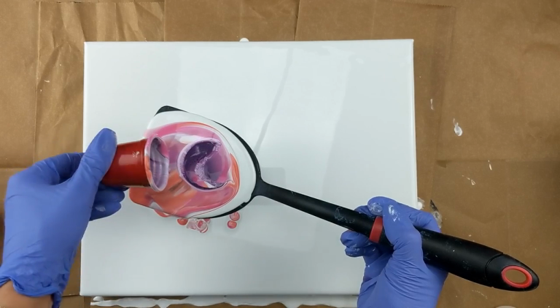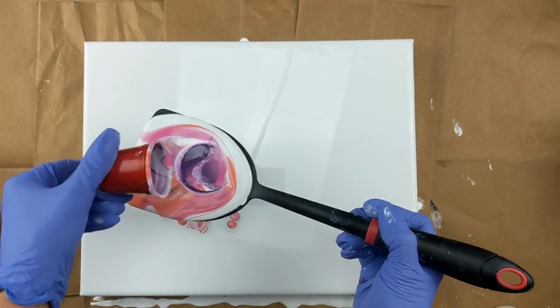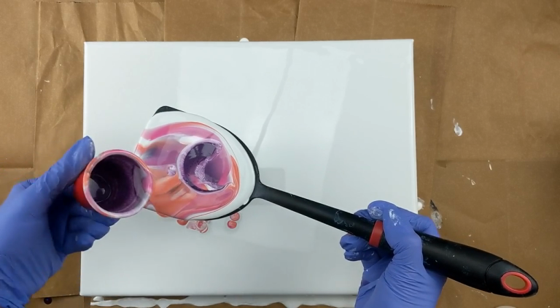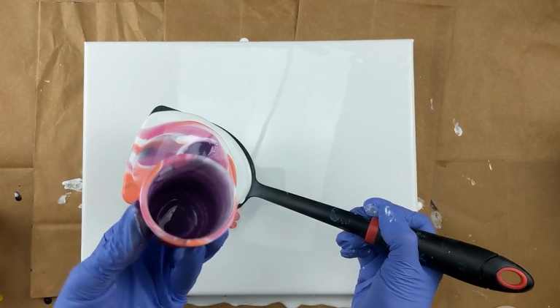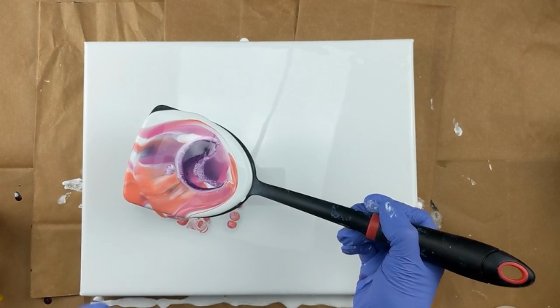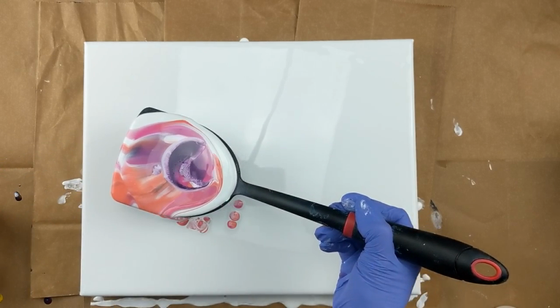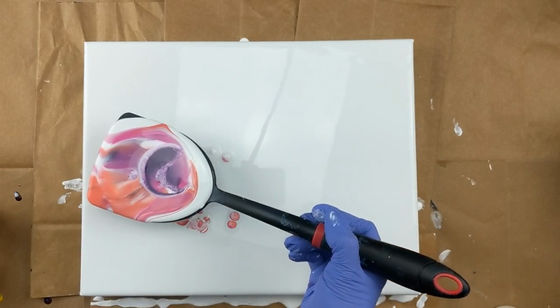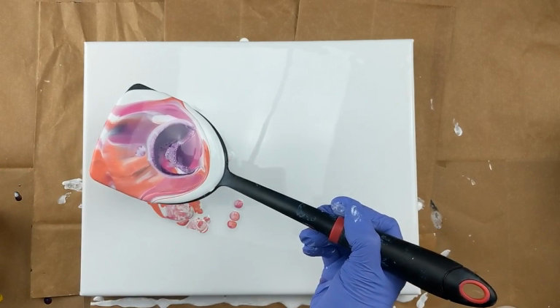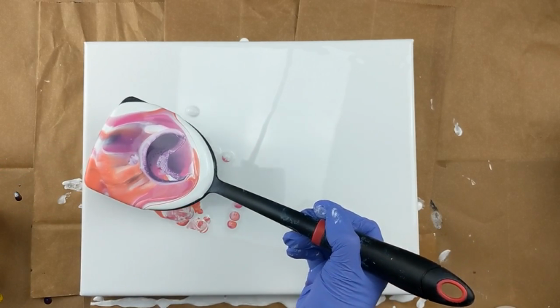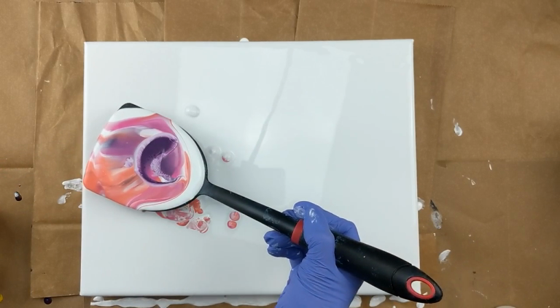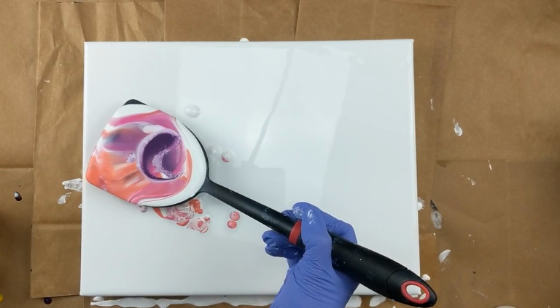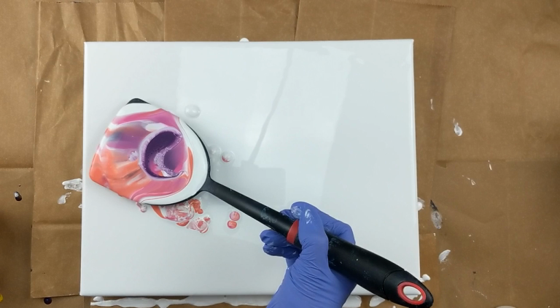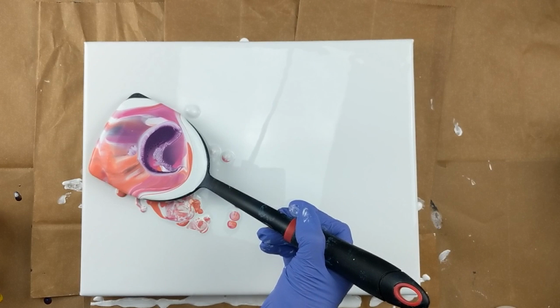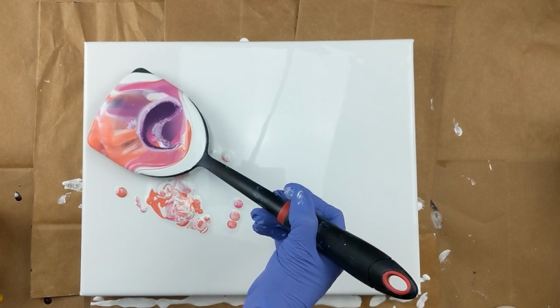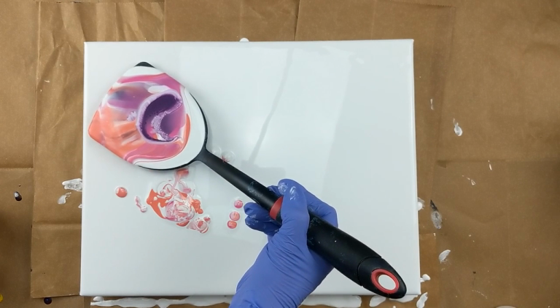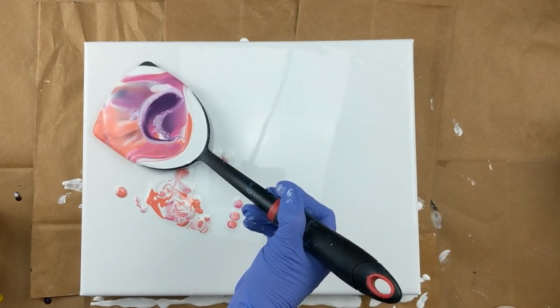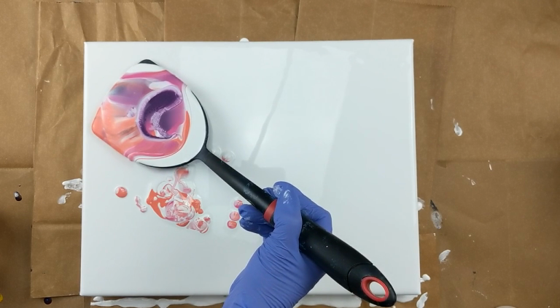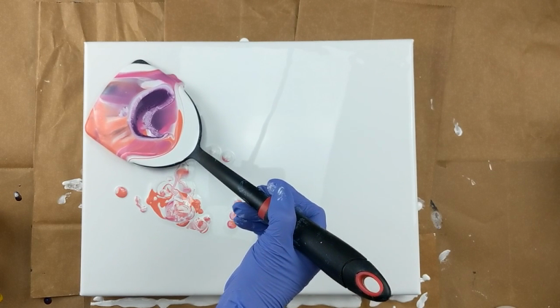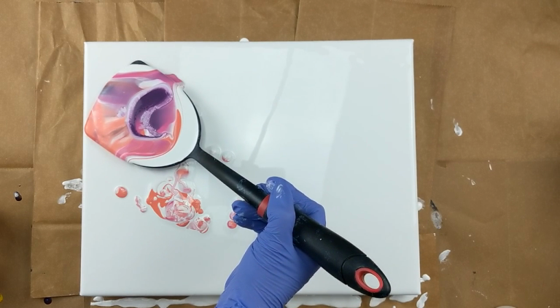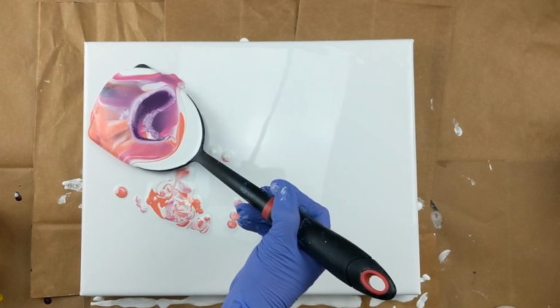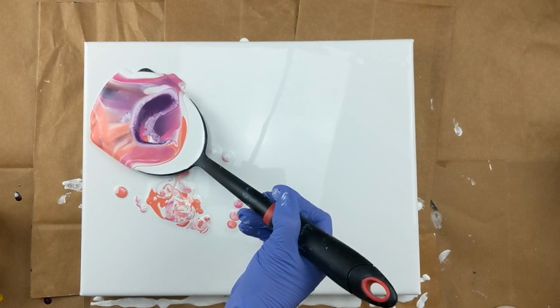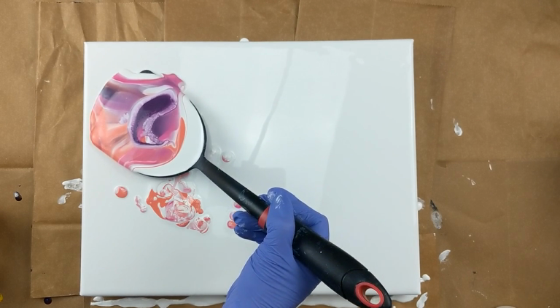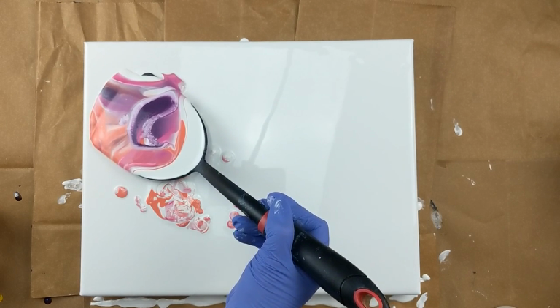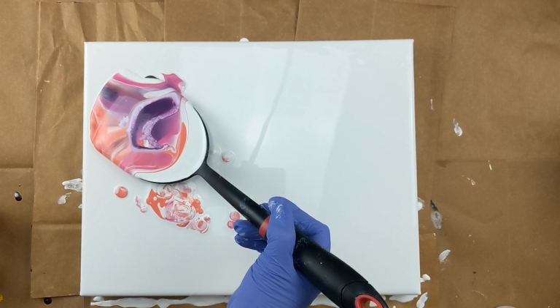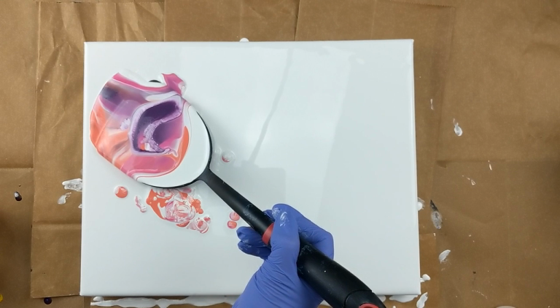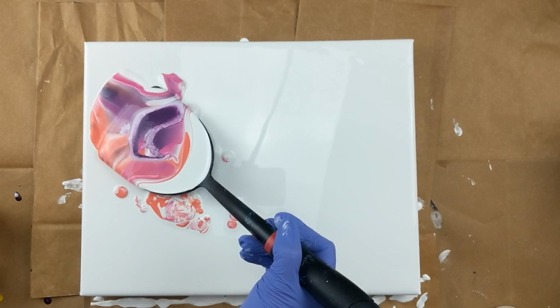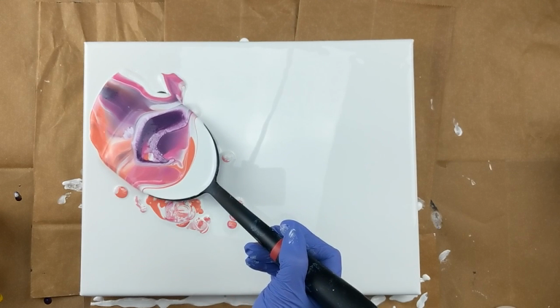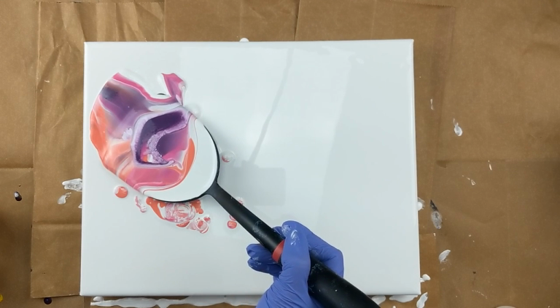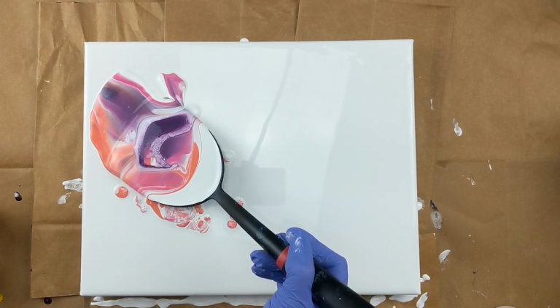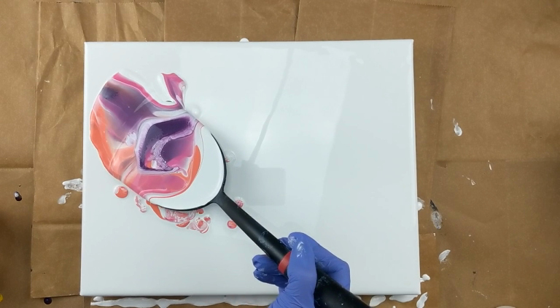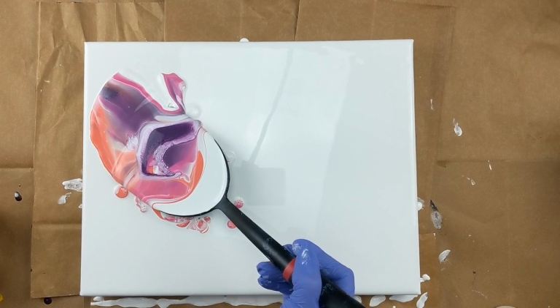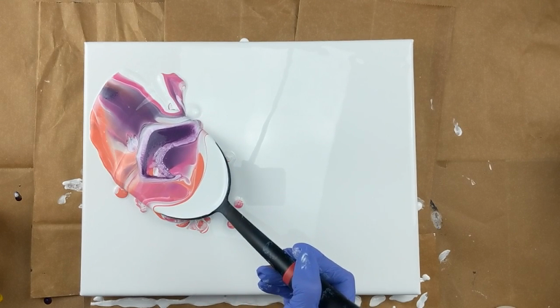Oh, look at that. That's really pretty. So I'm just going to kind of go over top of where I spilled it. I'm going to start right here and just kind of let it slide off of there.